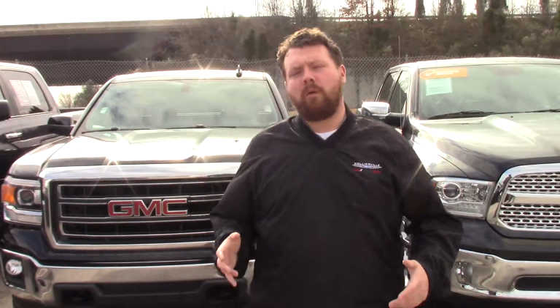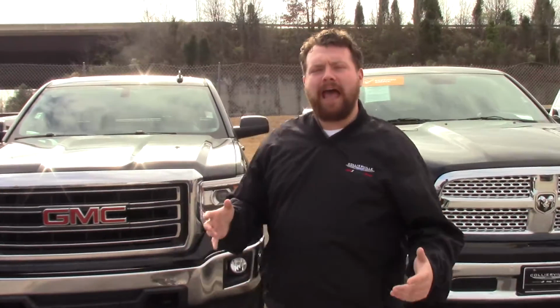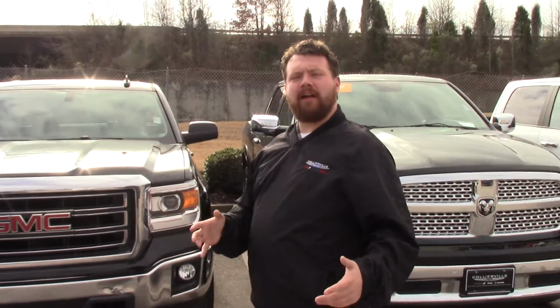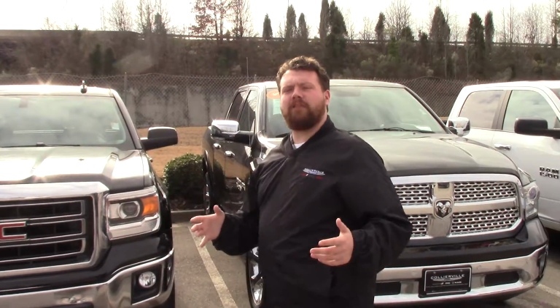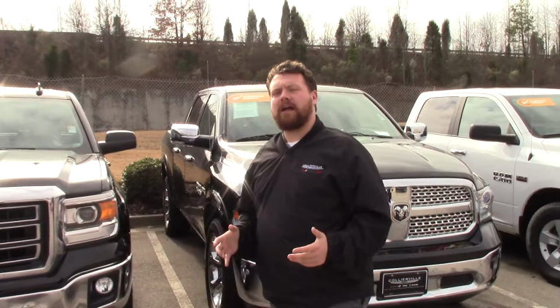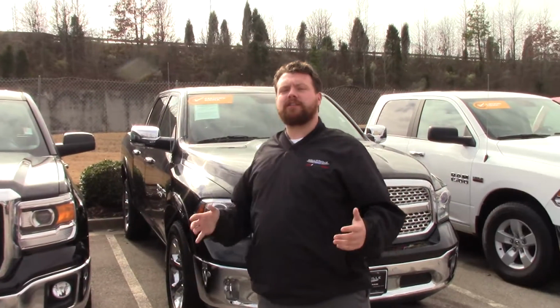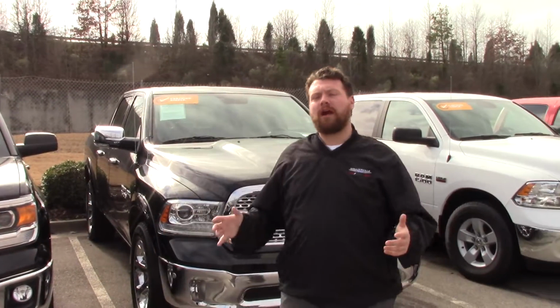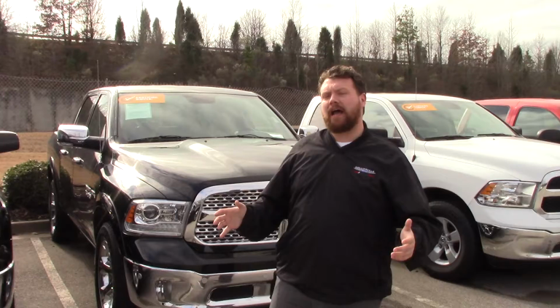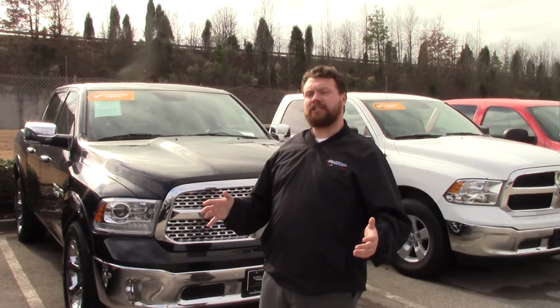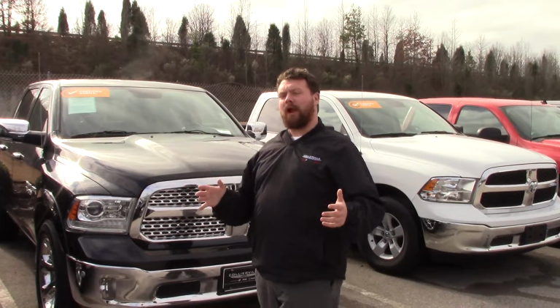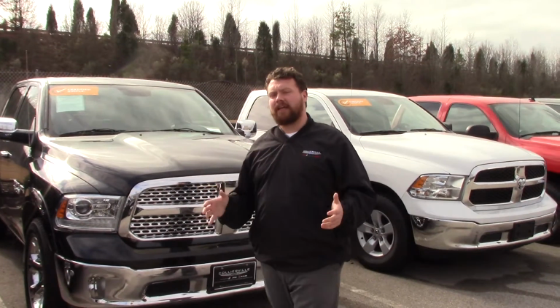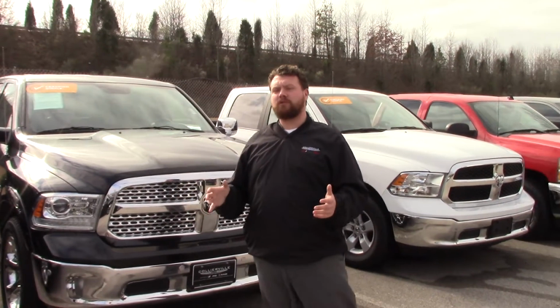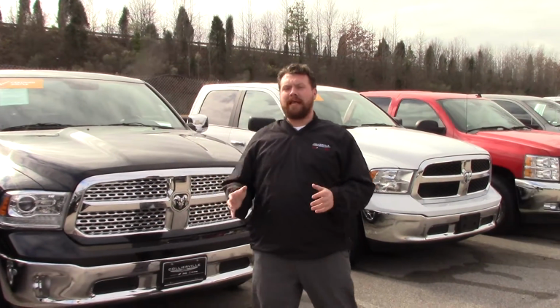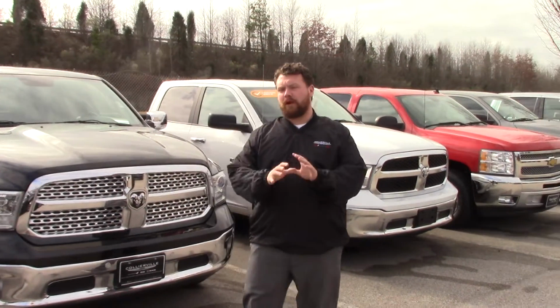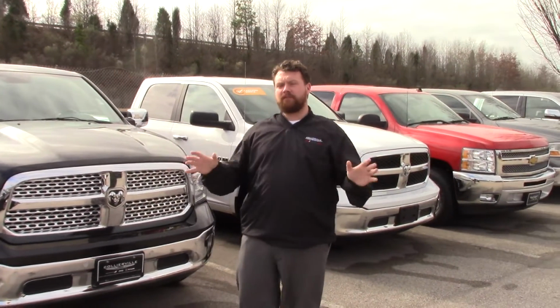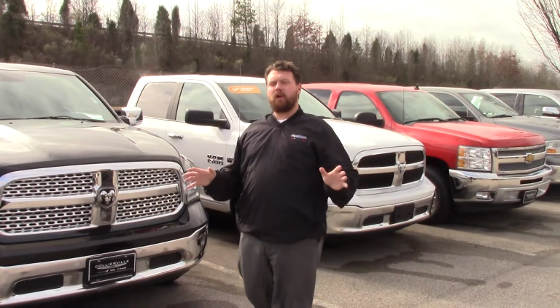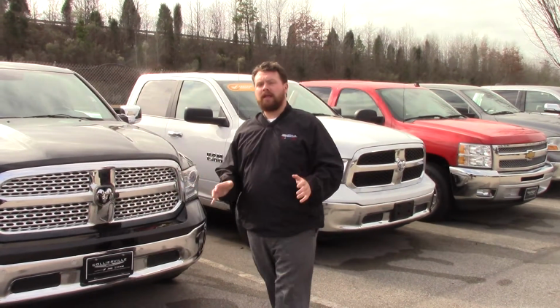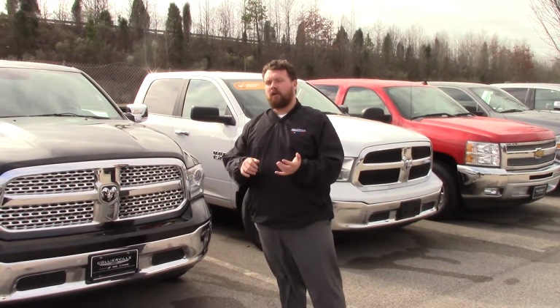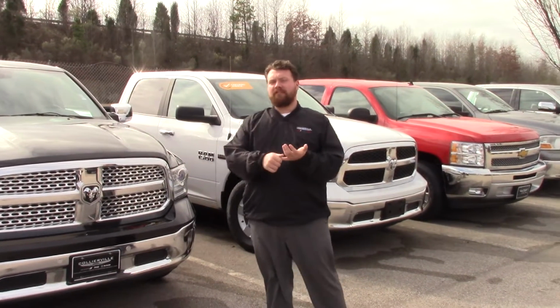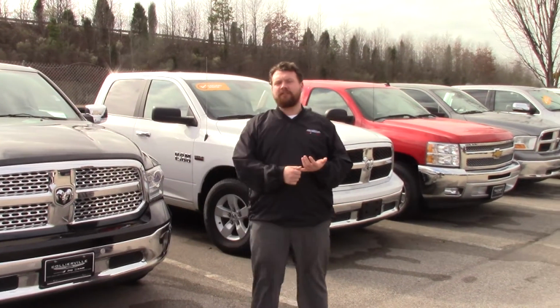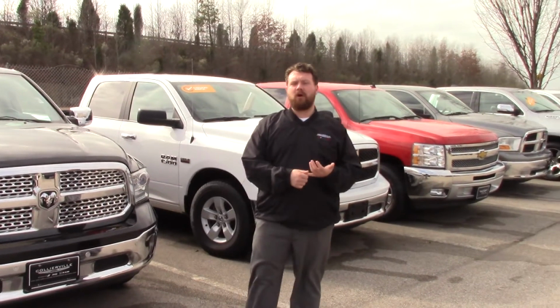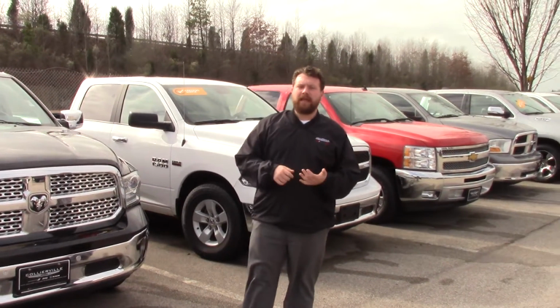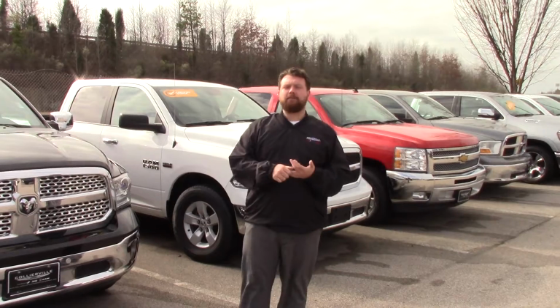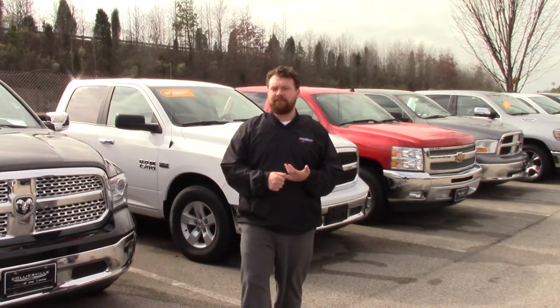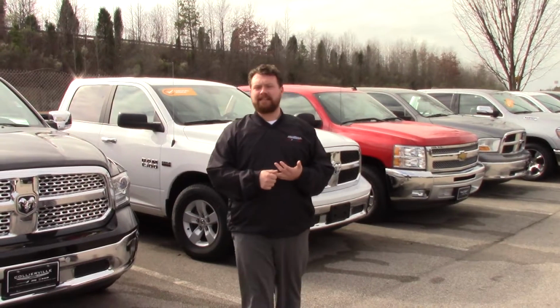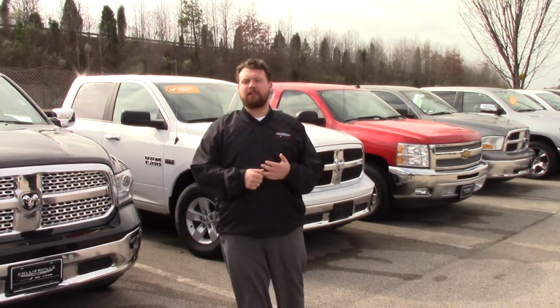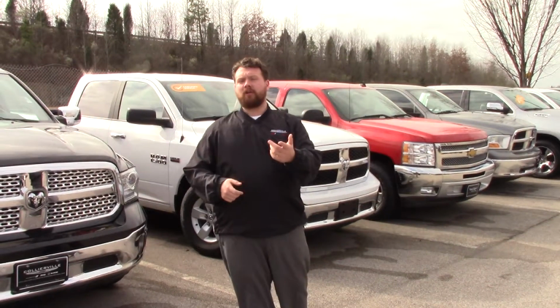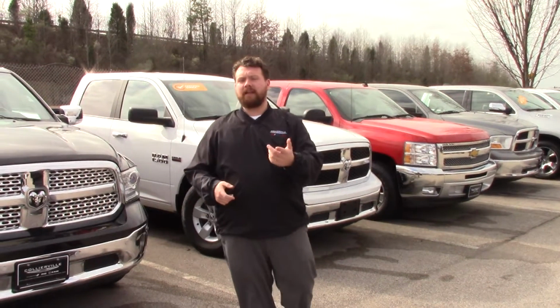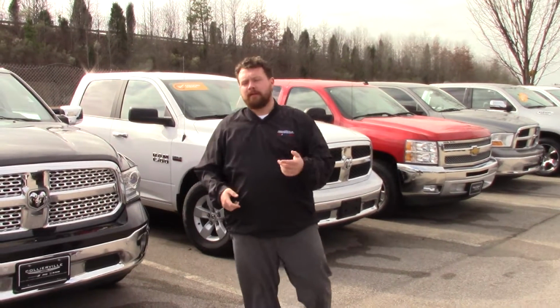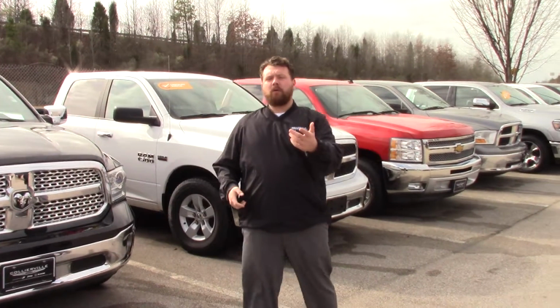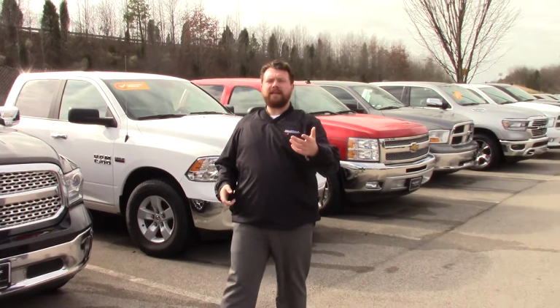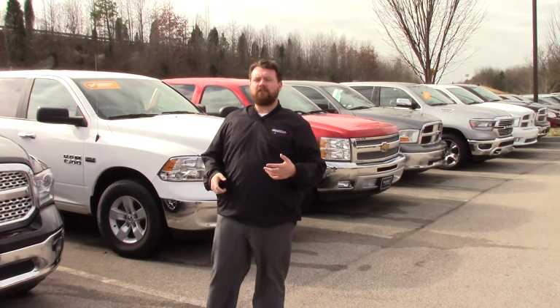What we have here at Collierville Chrysler is all Chrysler, Dodge, Jeep, Ram vehicles in our pre-owned inventory that are within five years old and up to 70,000 miles are certified. Now, with it being certified,